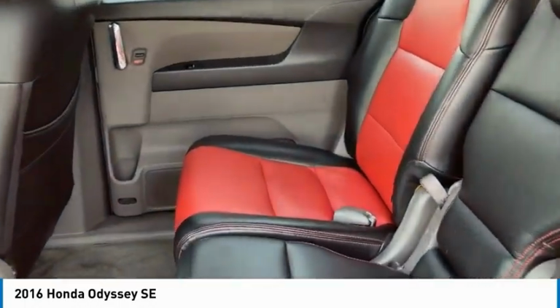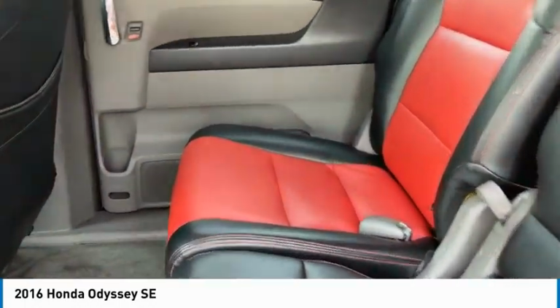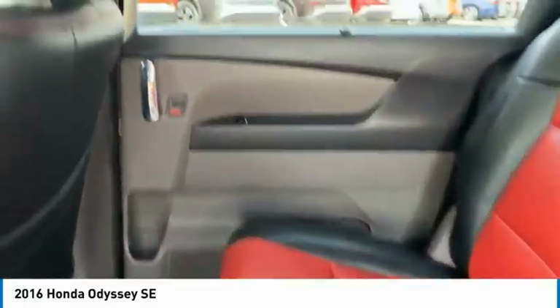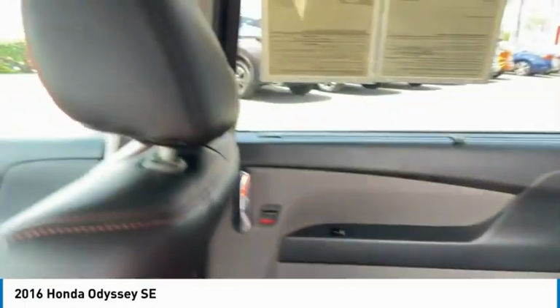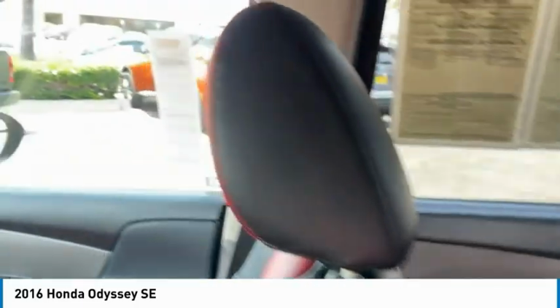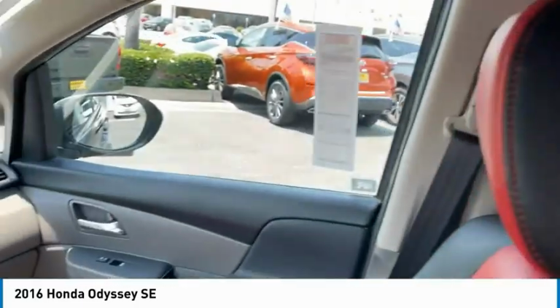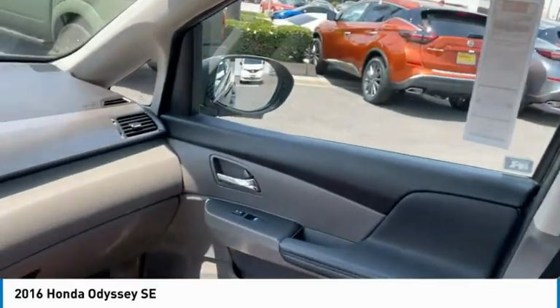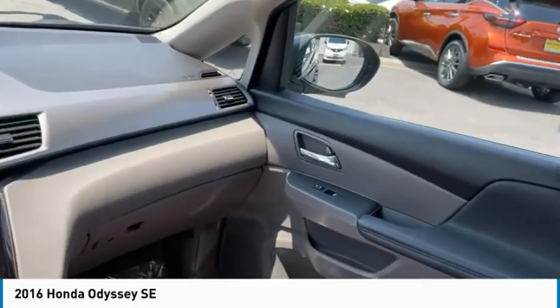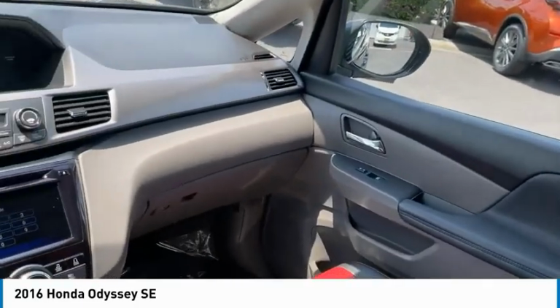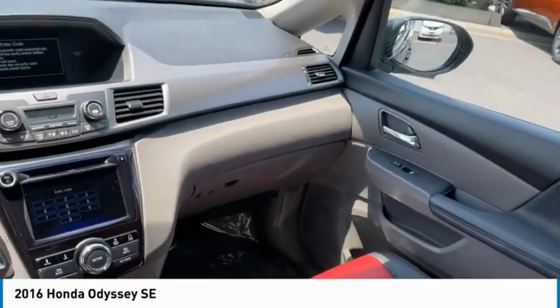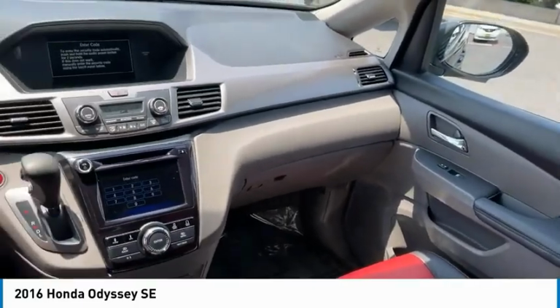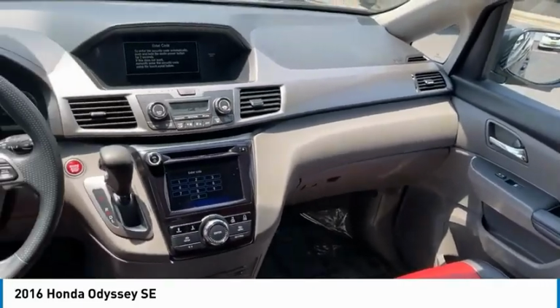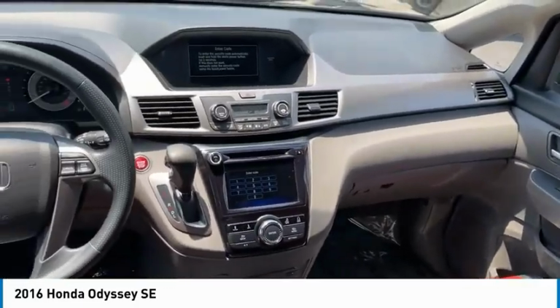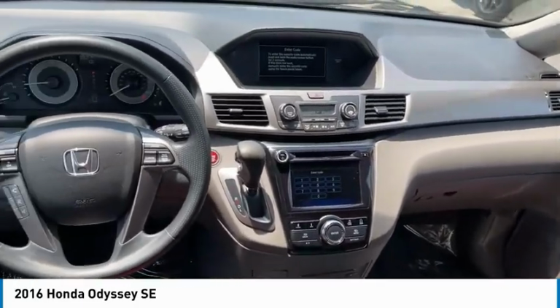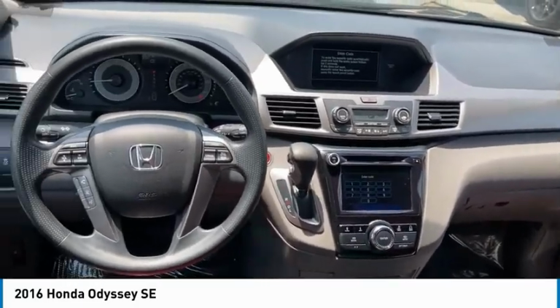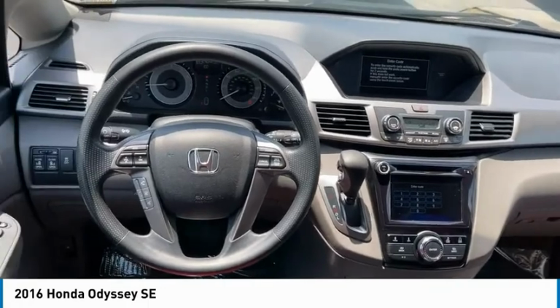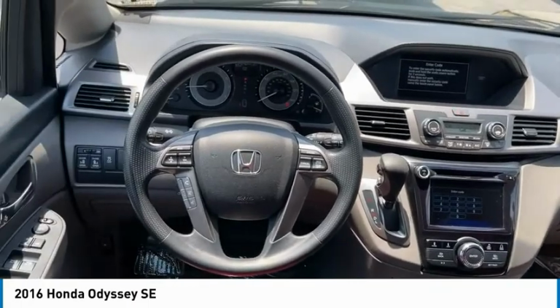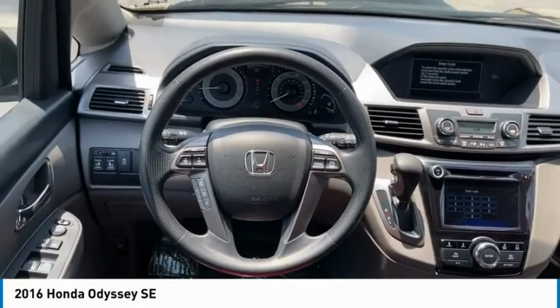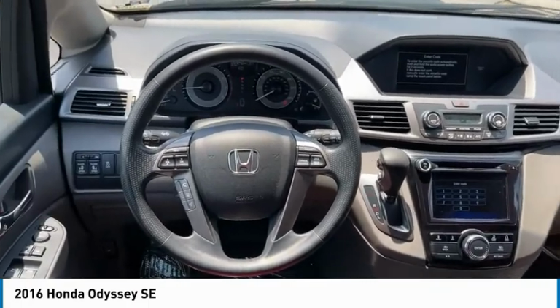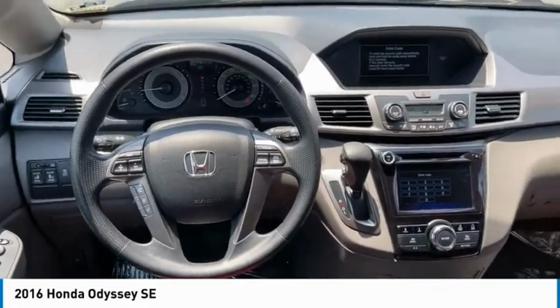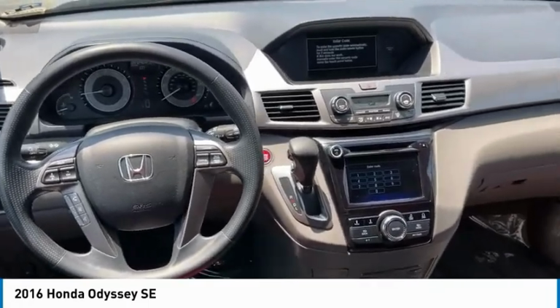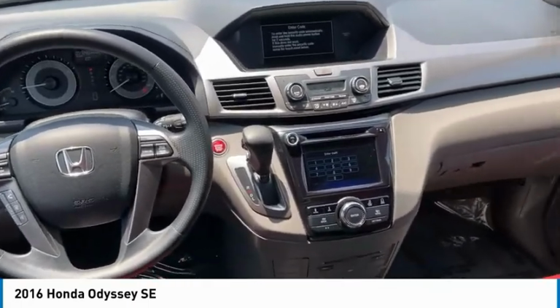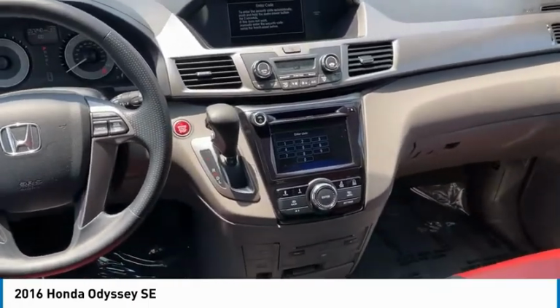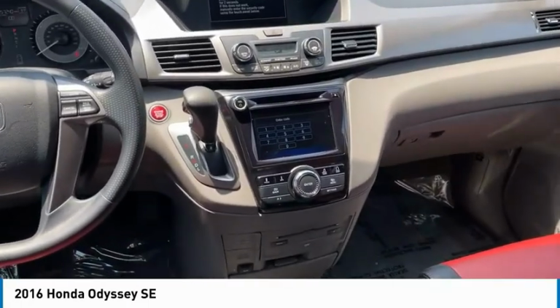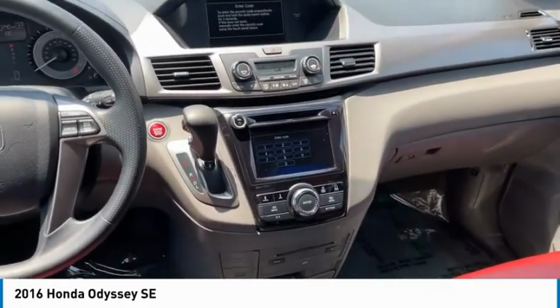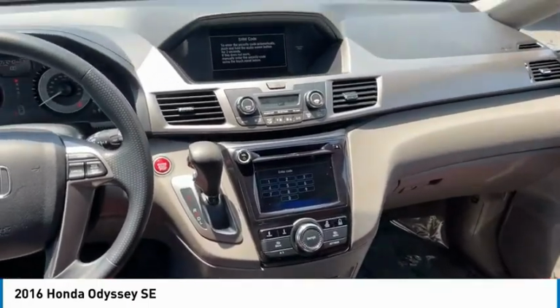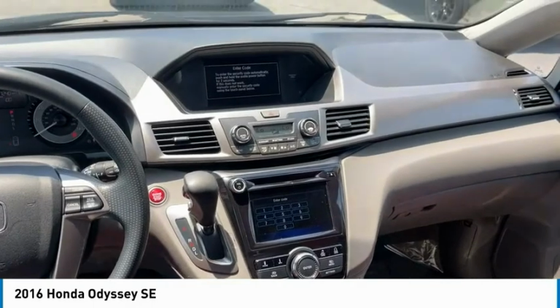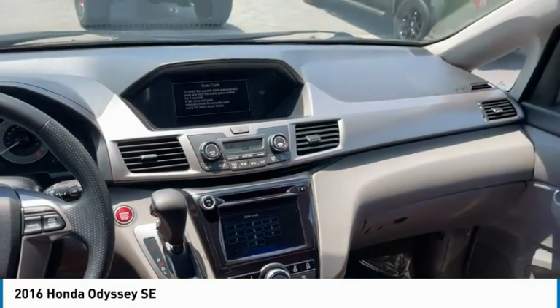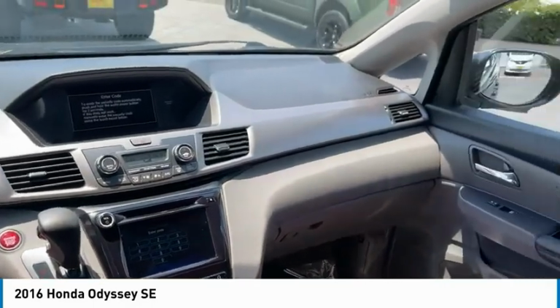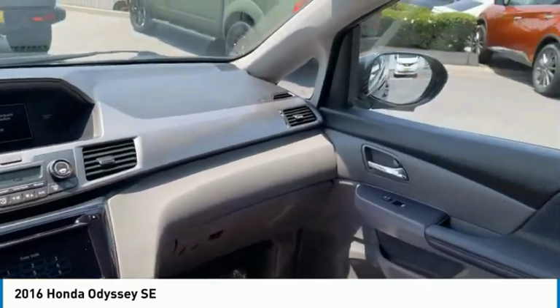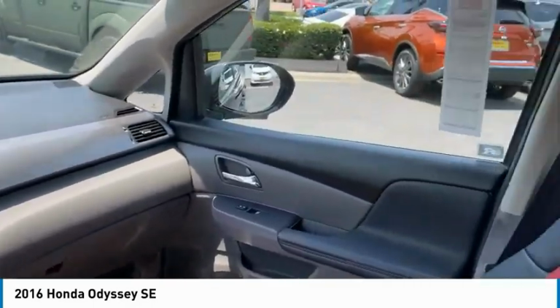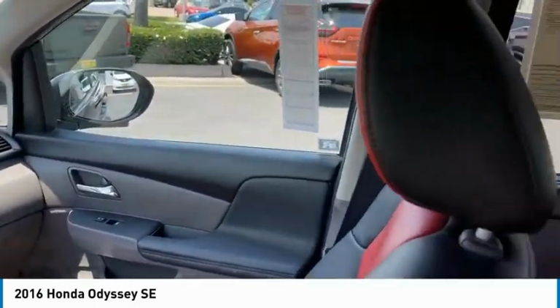Here are some of this vehicle's great options: aluminum wheels, heated side mirrors, traction control, daytime running lights, remote keyless entry, headlights auto off, mirror memory, FWD, security system, cruise control.